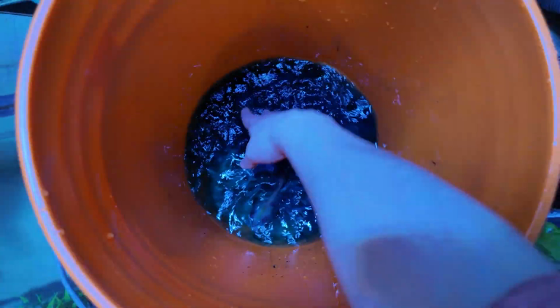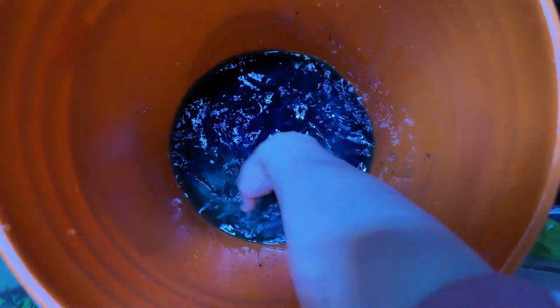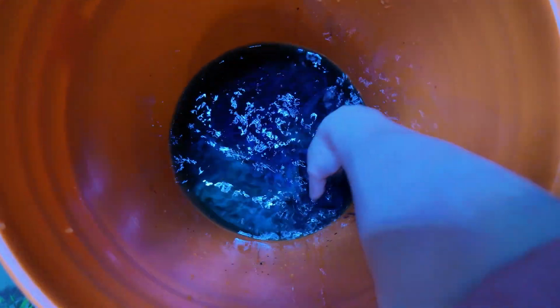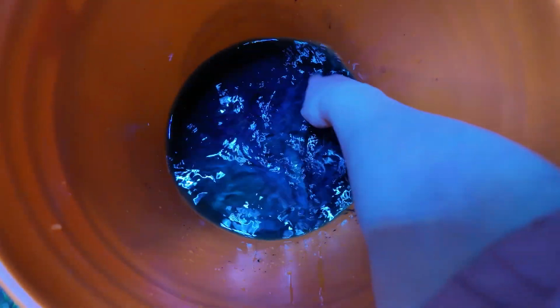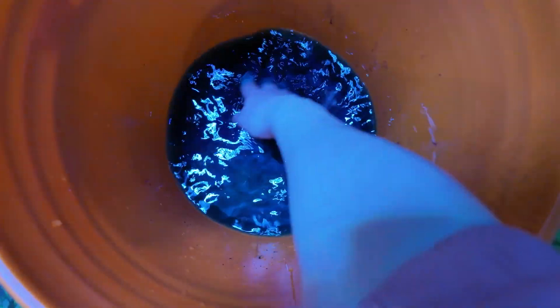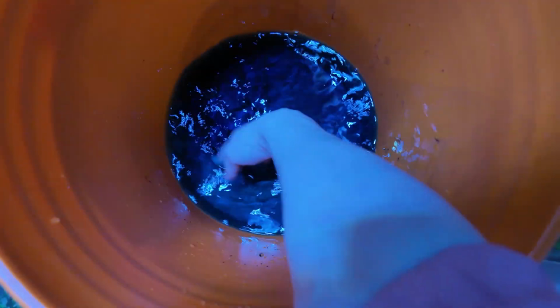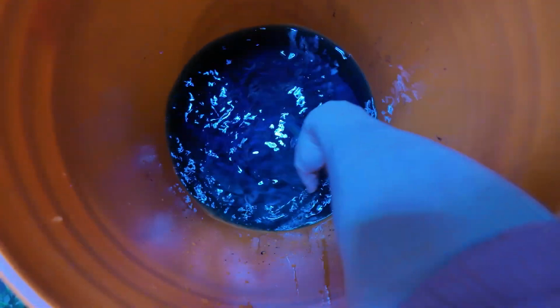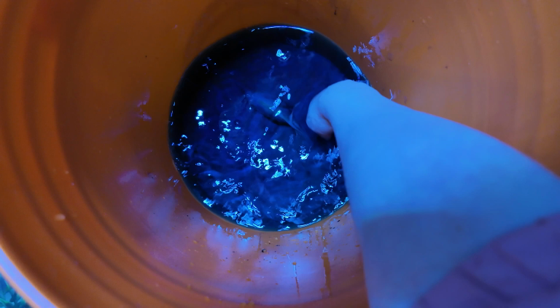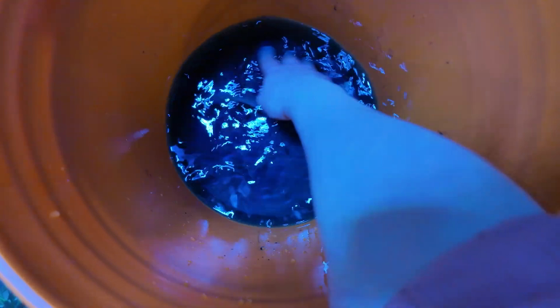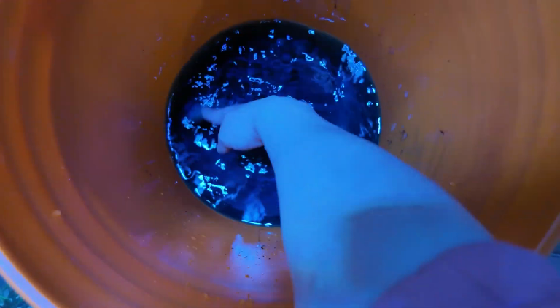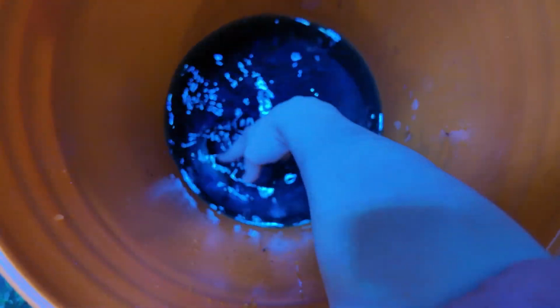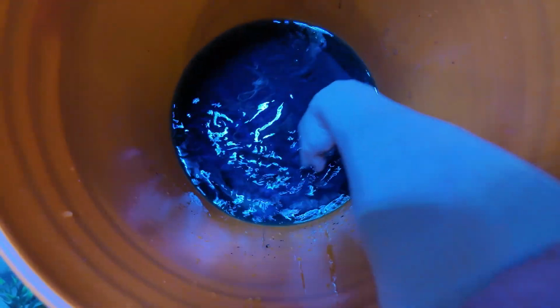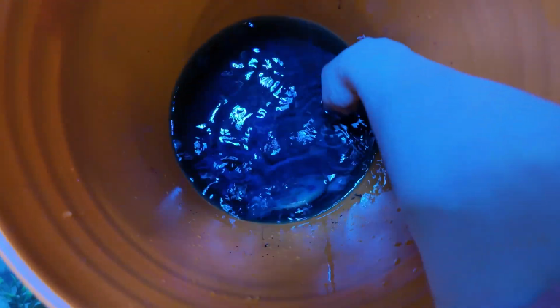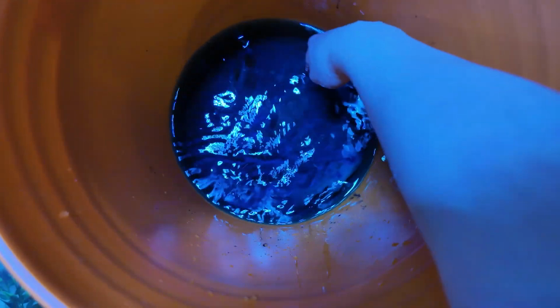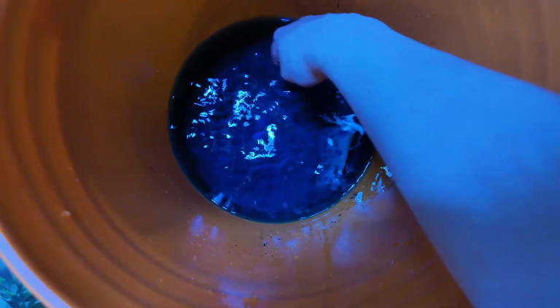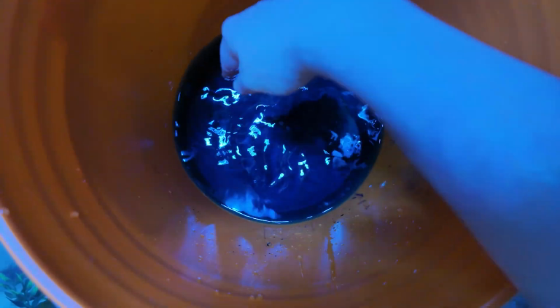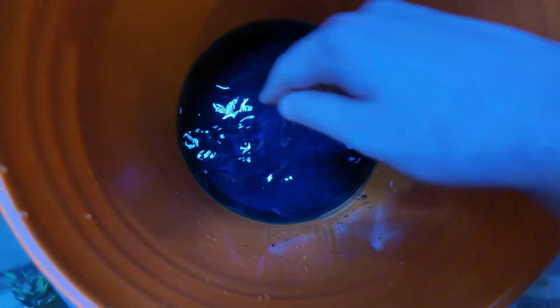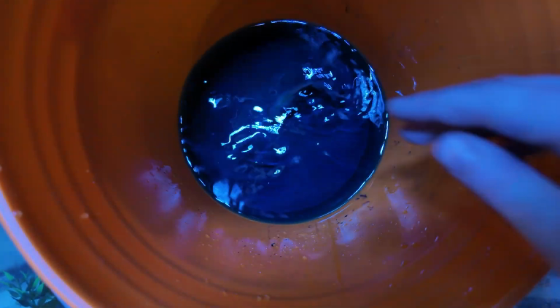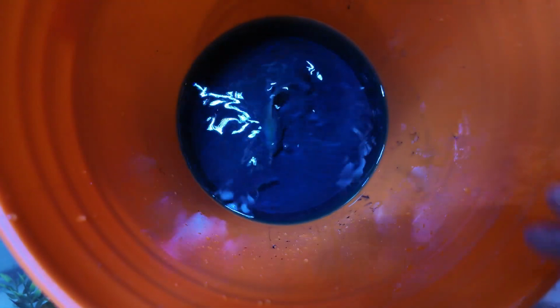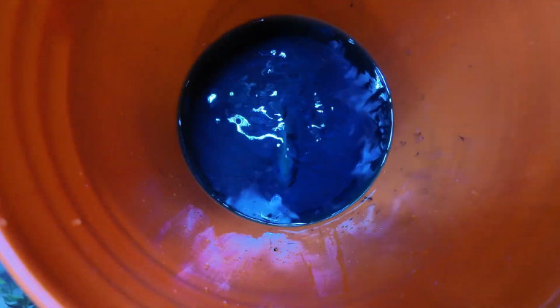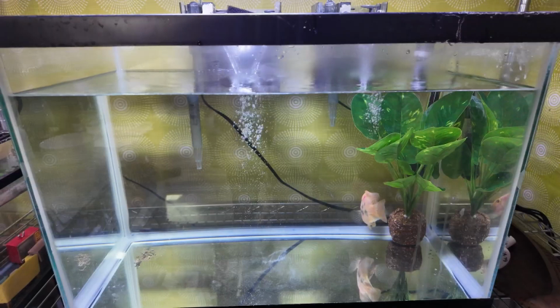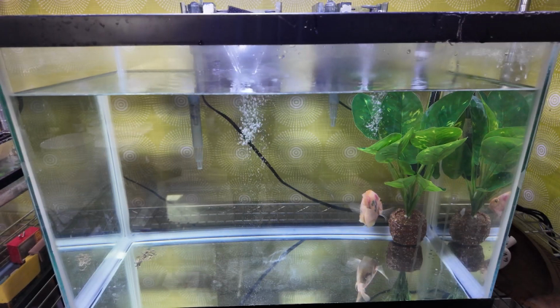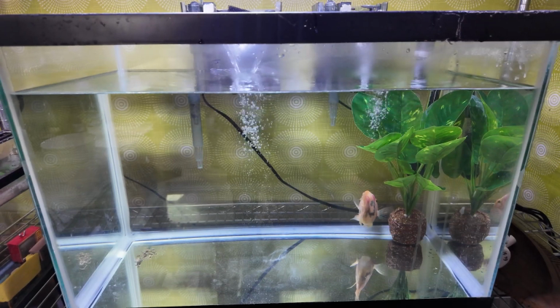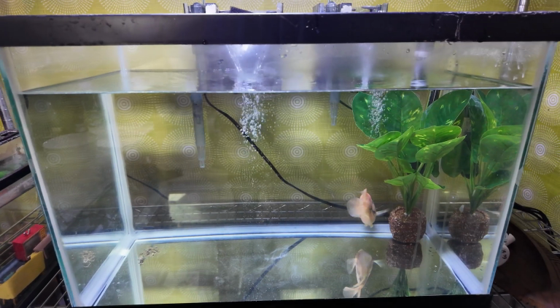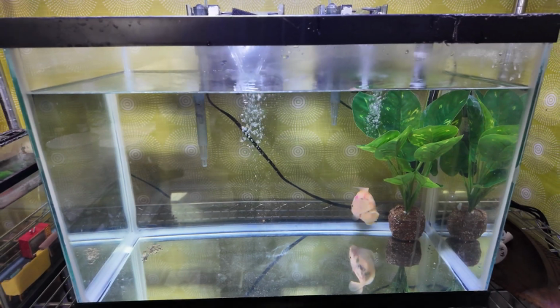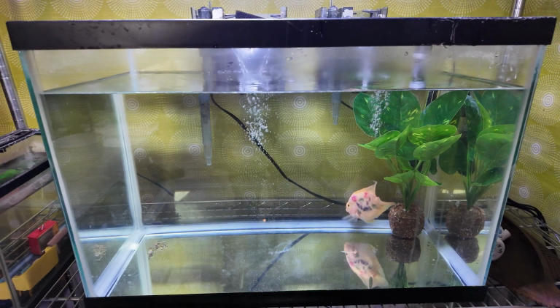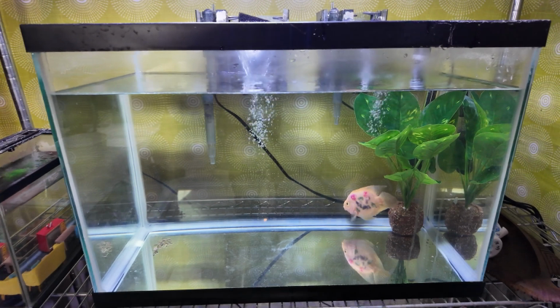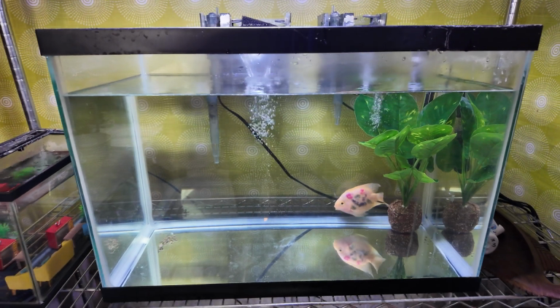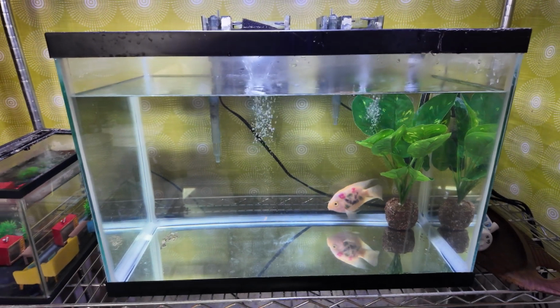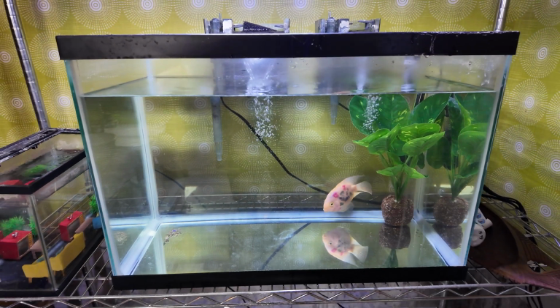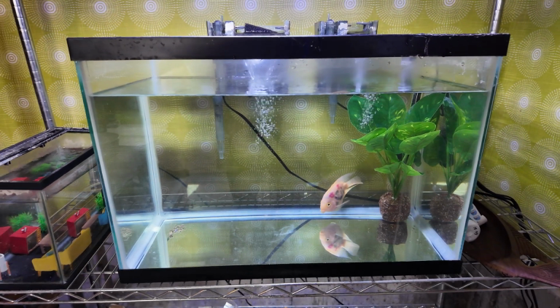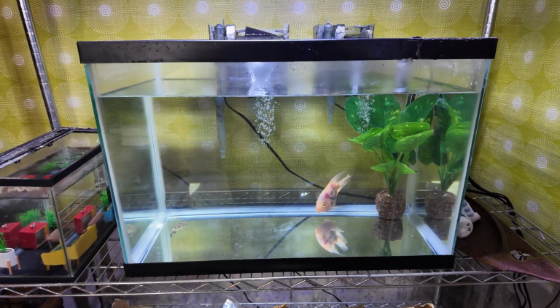Taro is usually pretty easy to handle. She's very used to being handled, so I'm not expecting a huge fight from her when I put her in. But in Taro's case, this is just a dip, so we don't have to worry about any of that today.